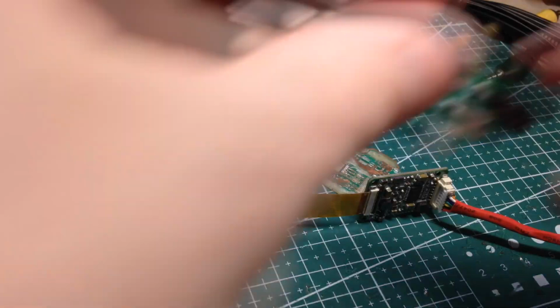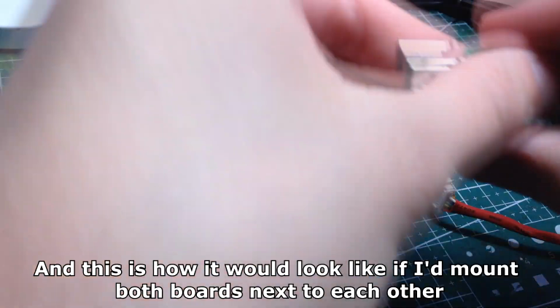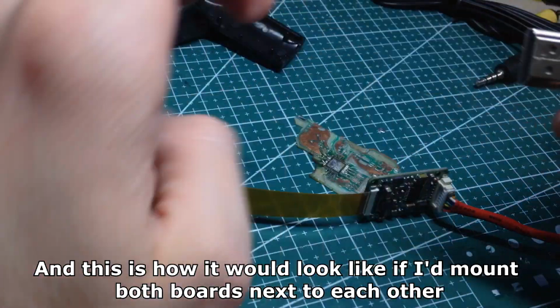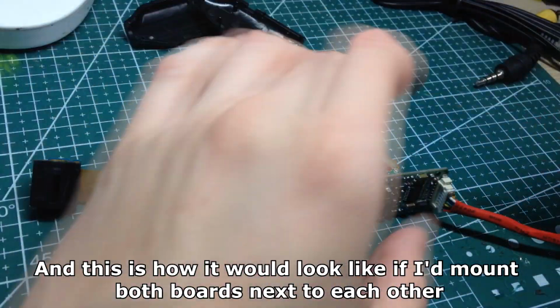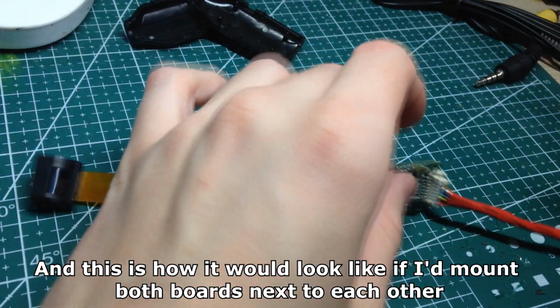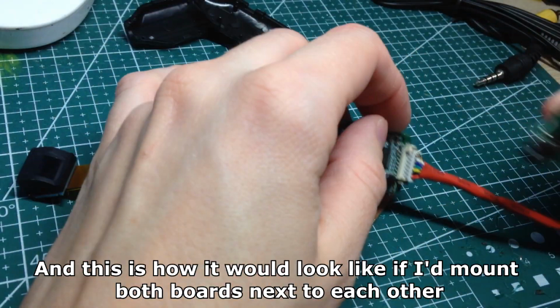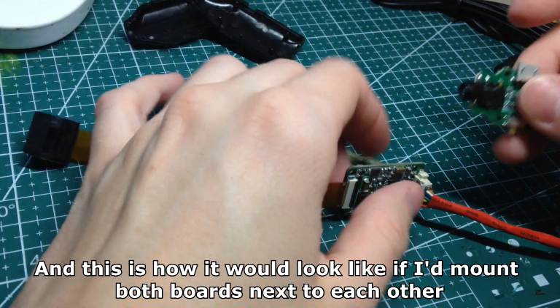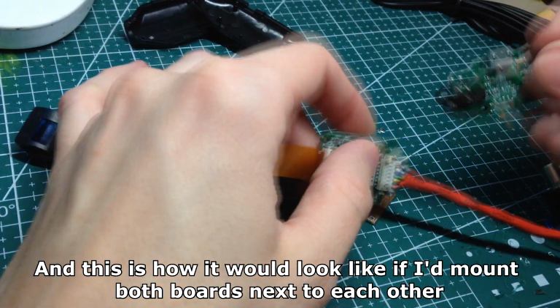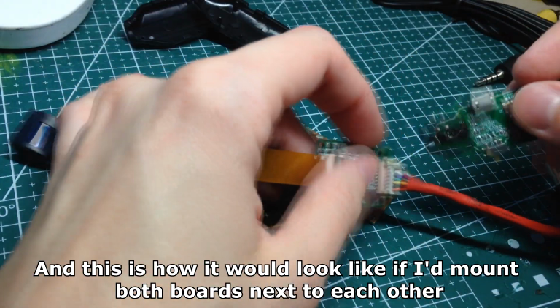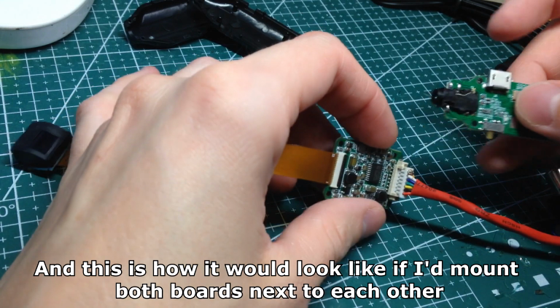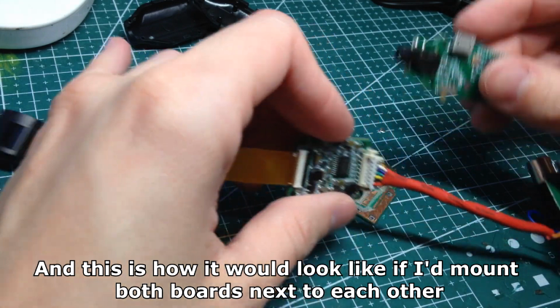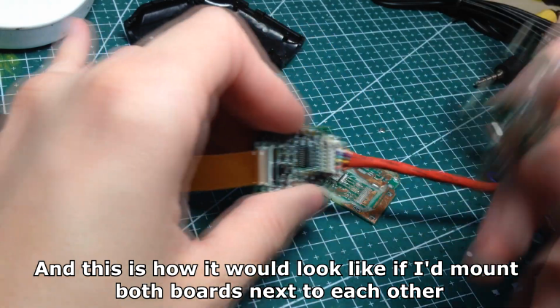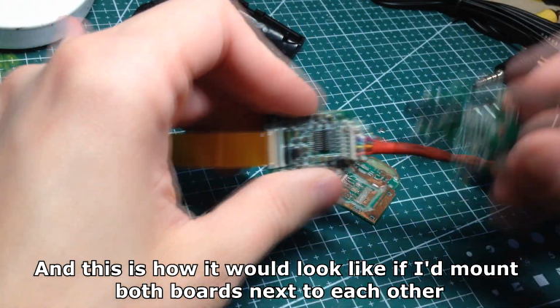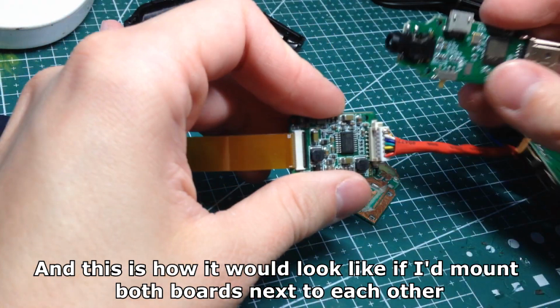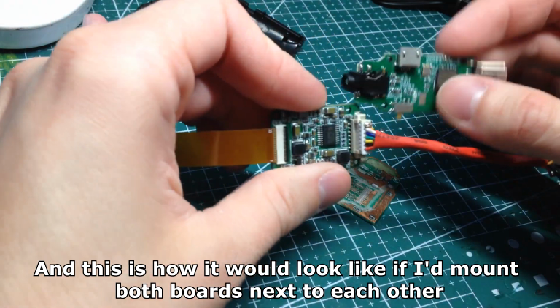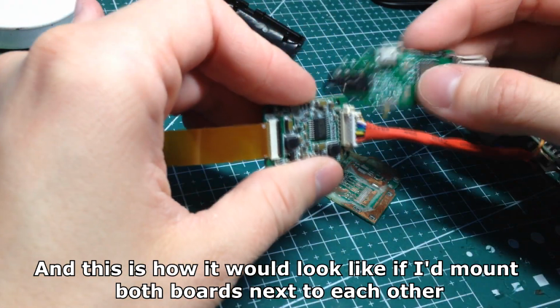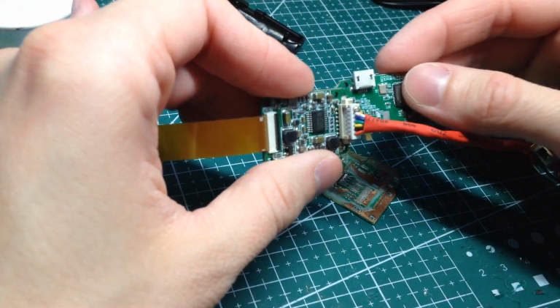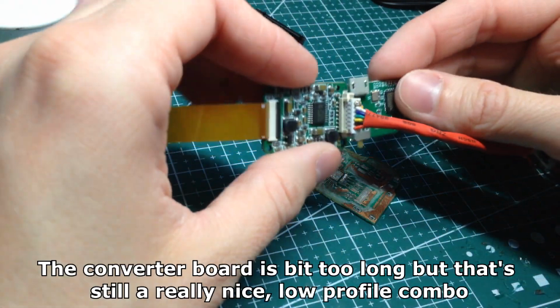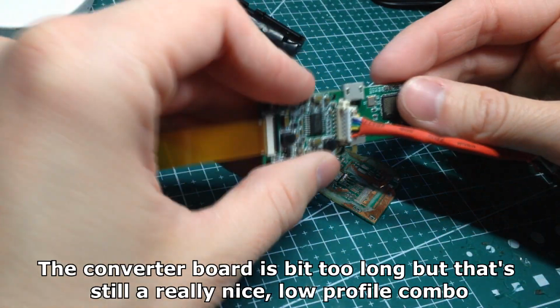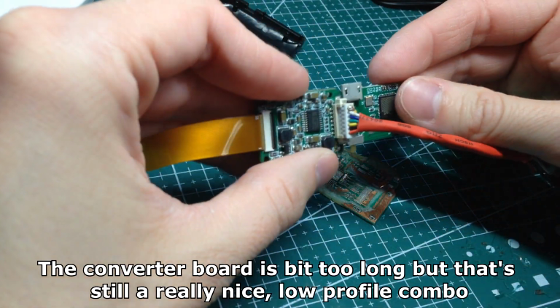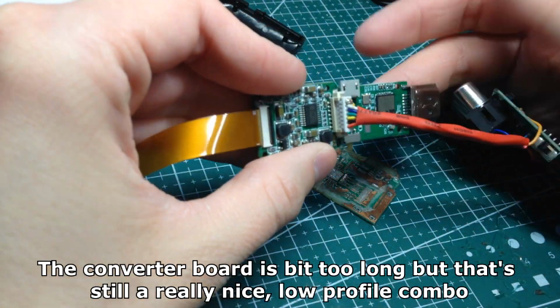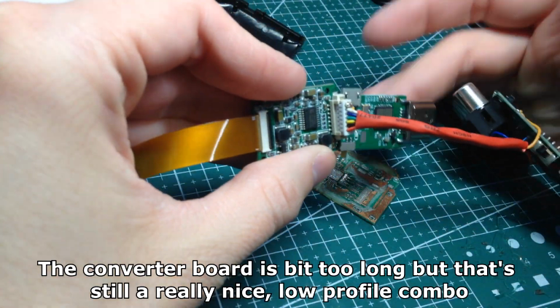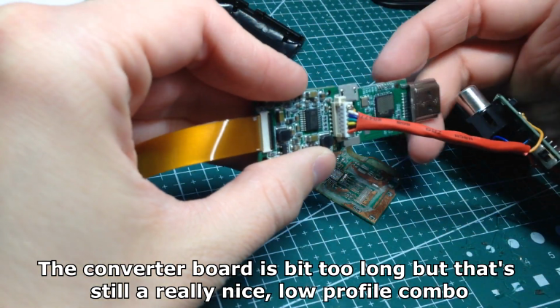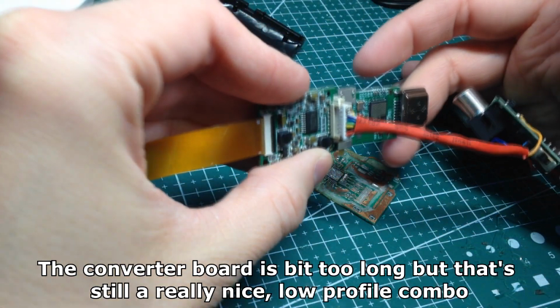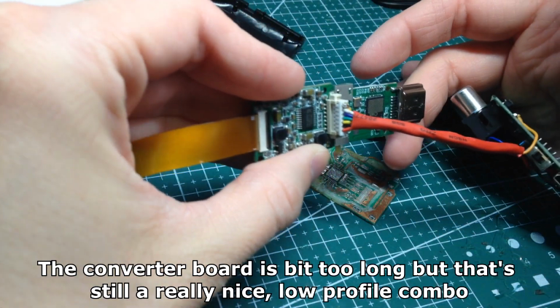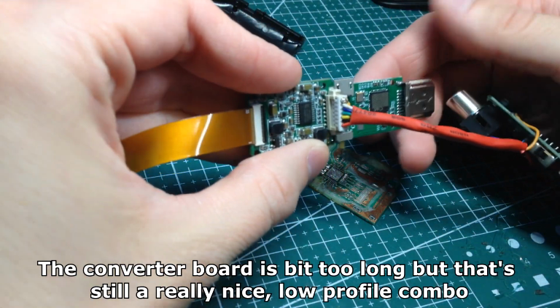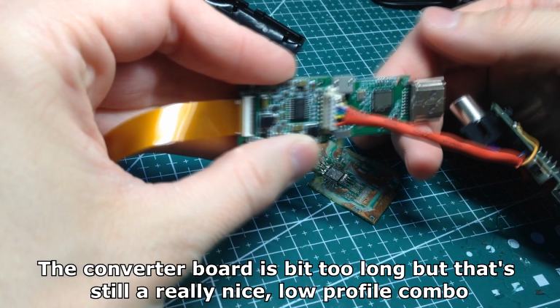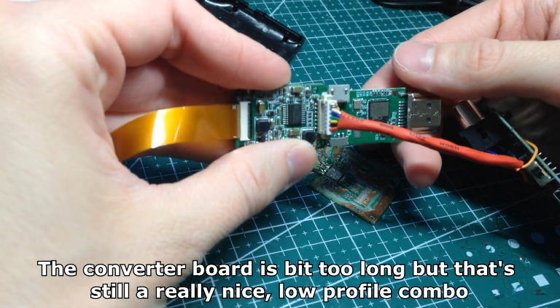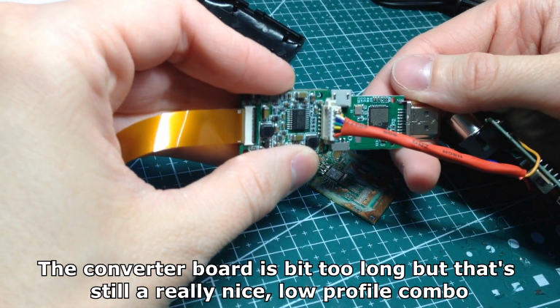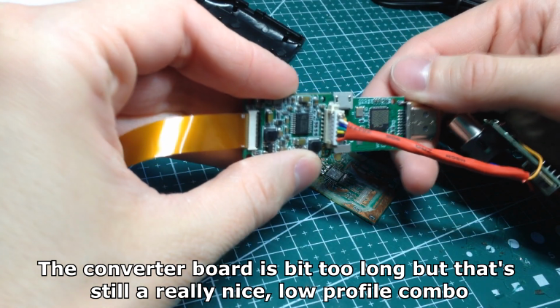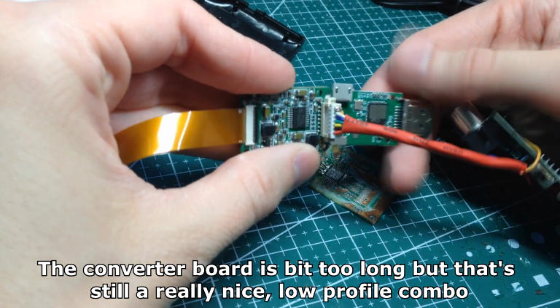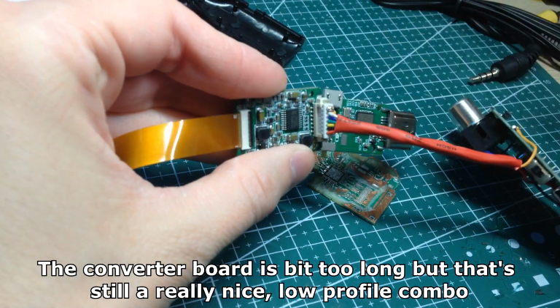And this is how it would look if I mounted both boards next to each other. The converter board is a bit too long, but that's still a really nice low-profile combo.